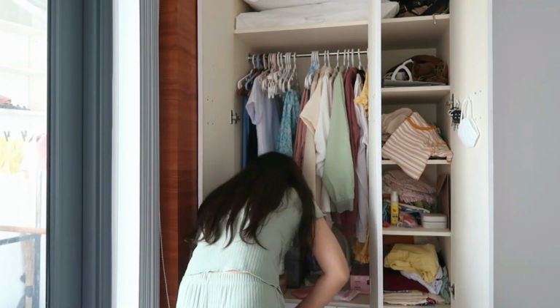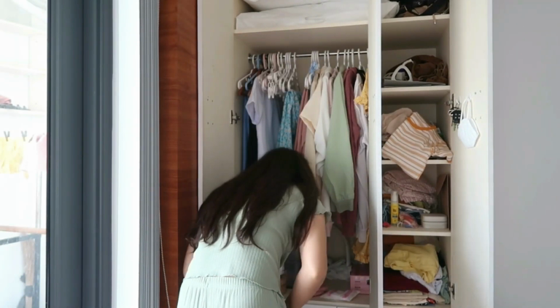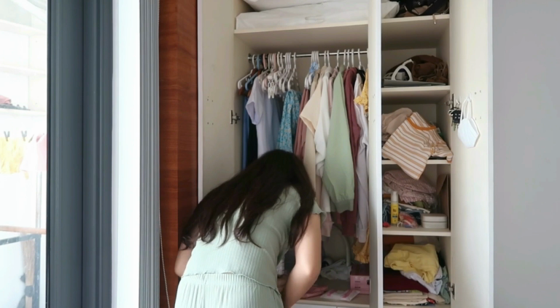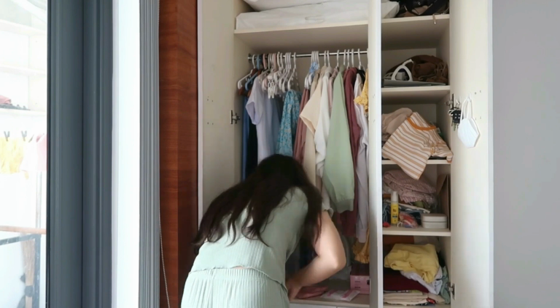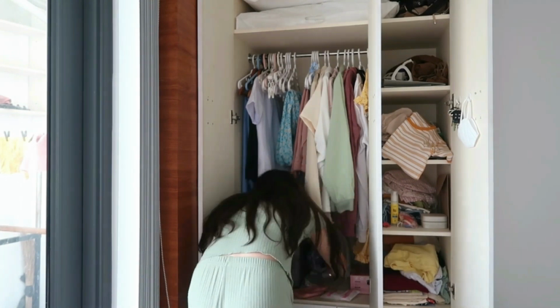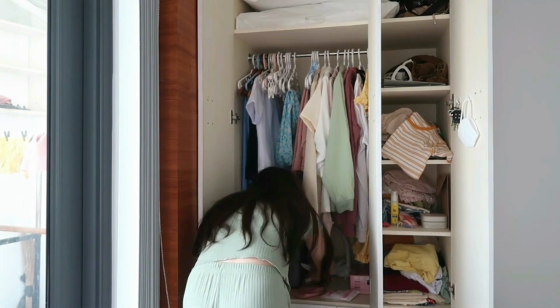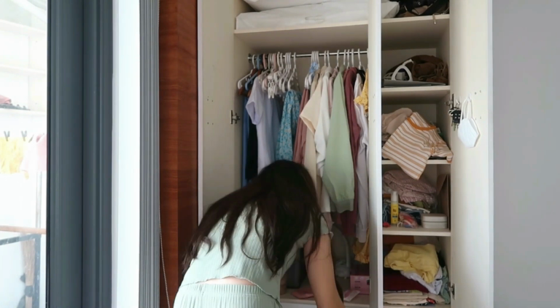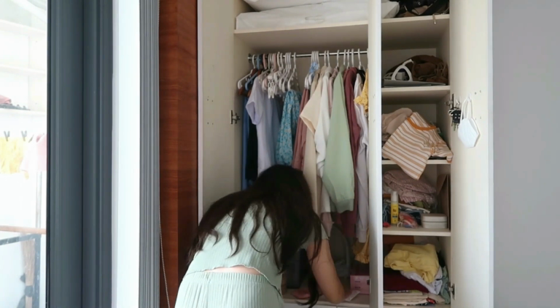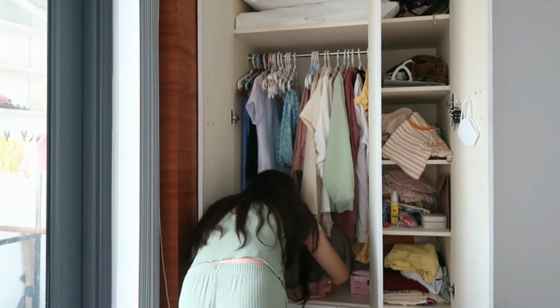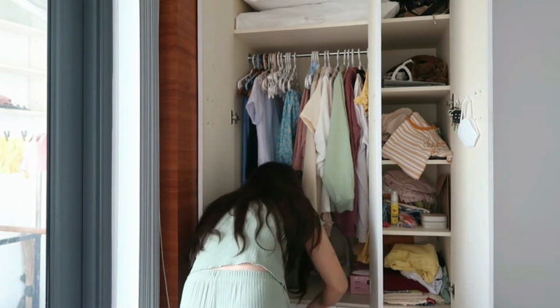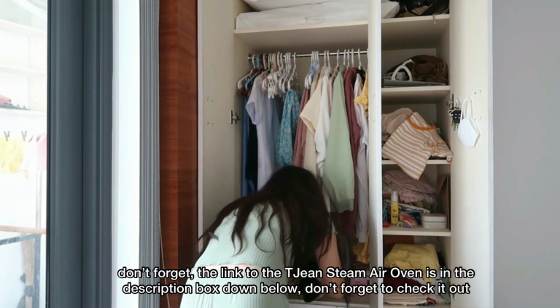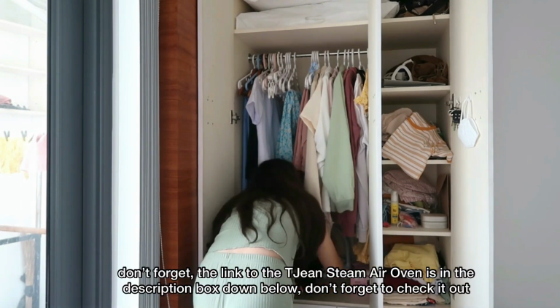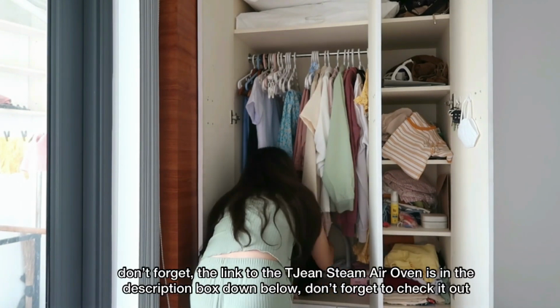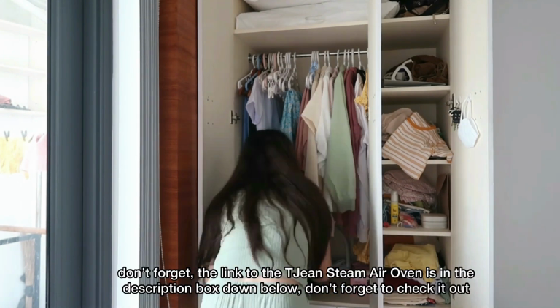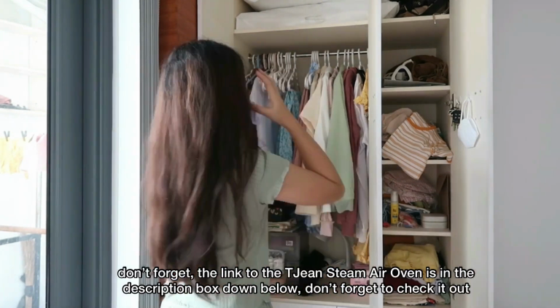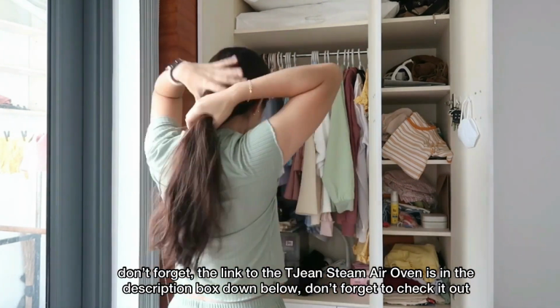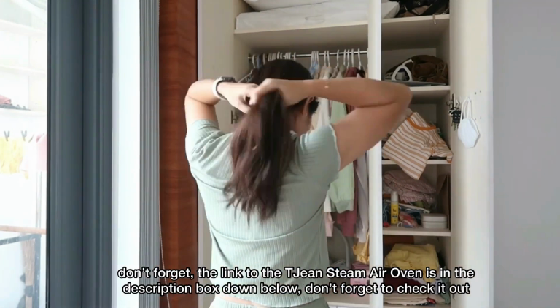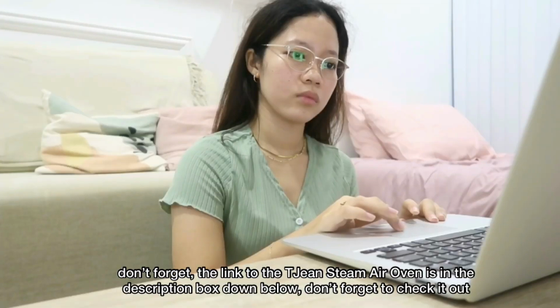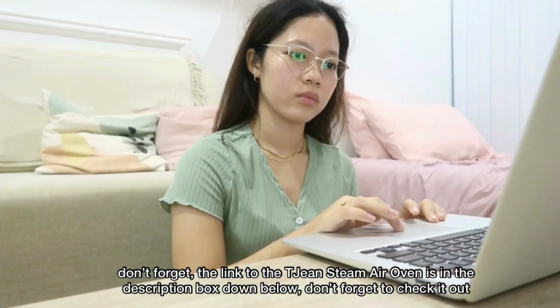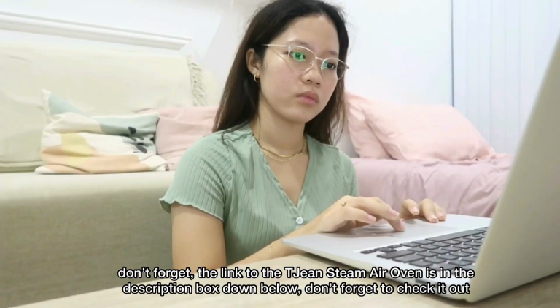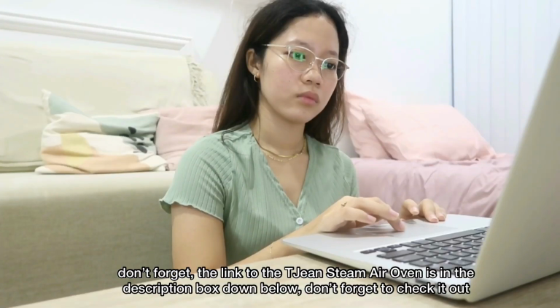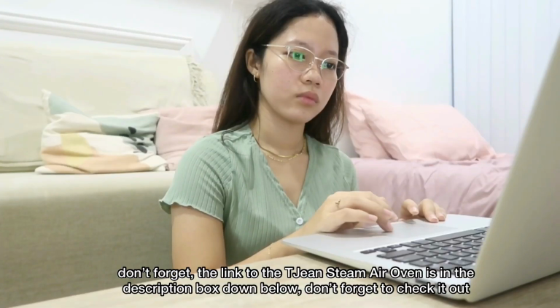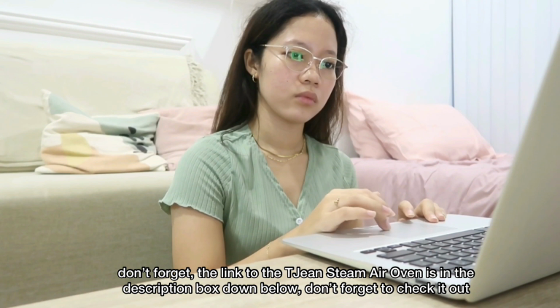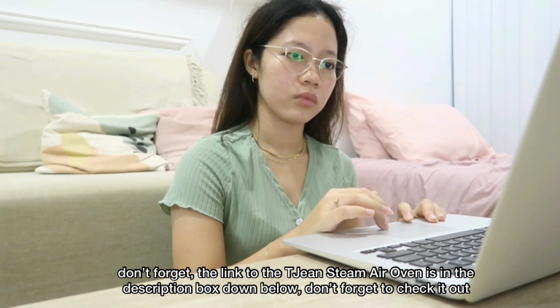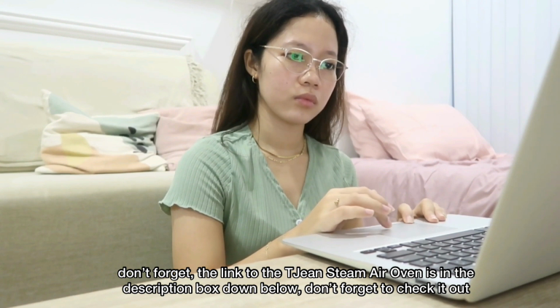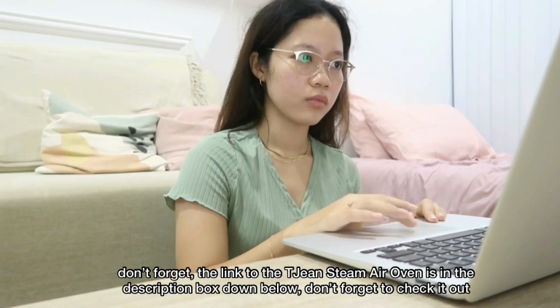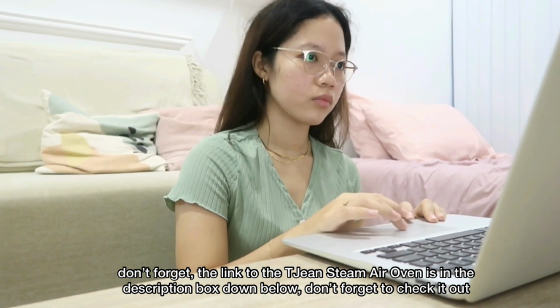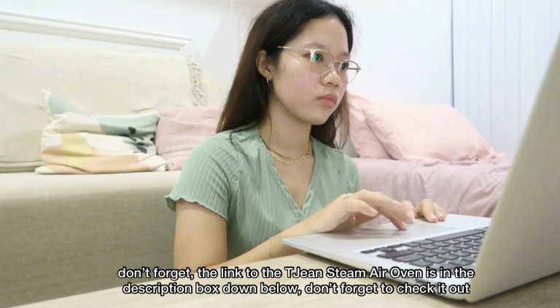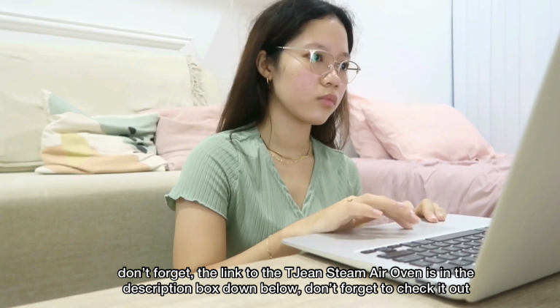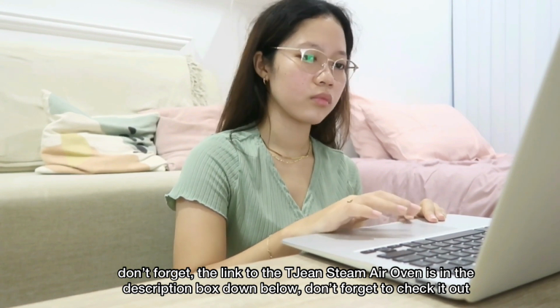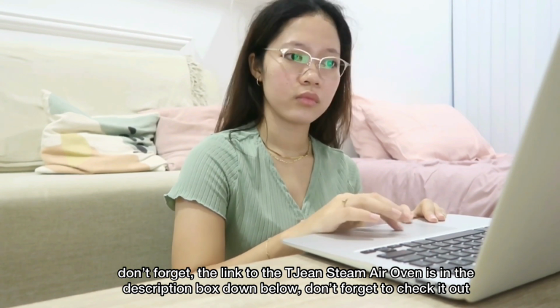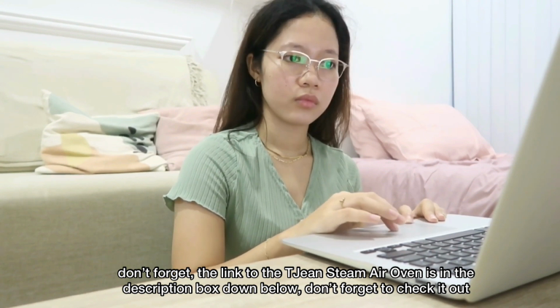That is it for today's vlog. I hope you guys enjoyed this. And don't forget, the link to the Tijin Steam Air Oven is in the description box down below — don't forget to check it out. Bye!